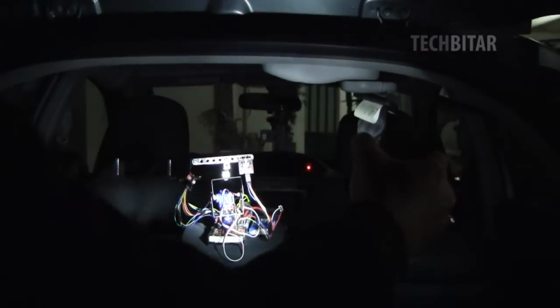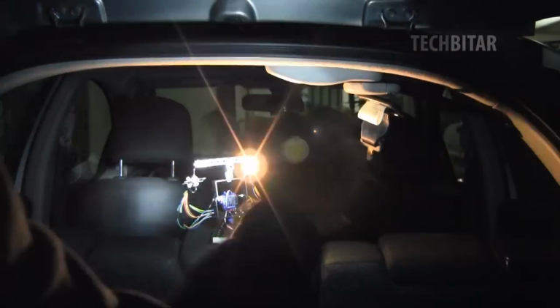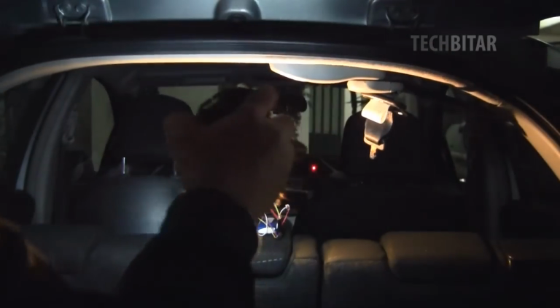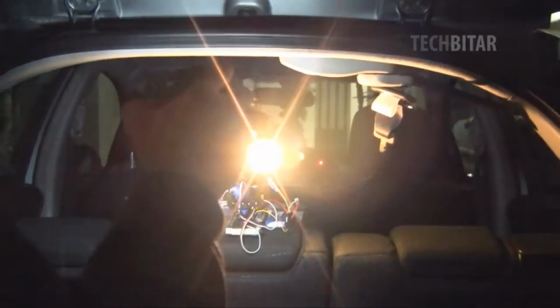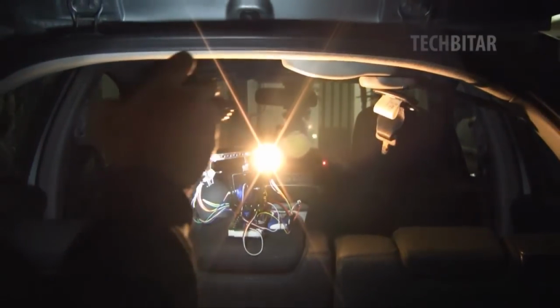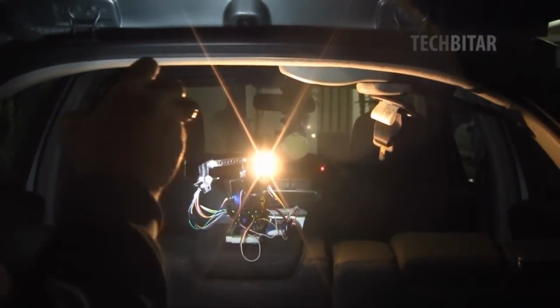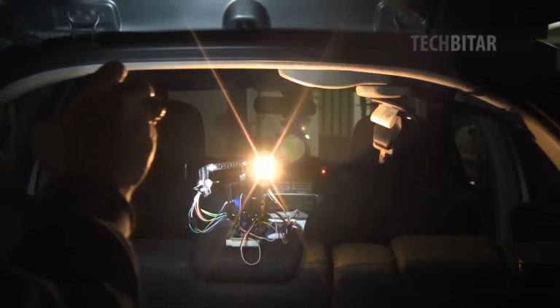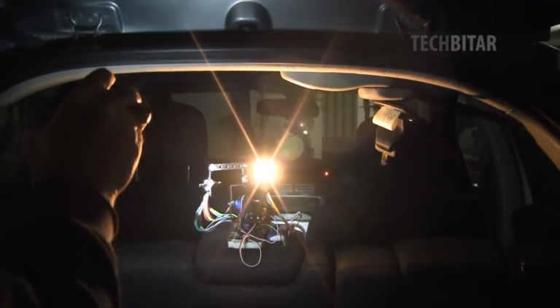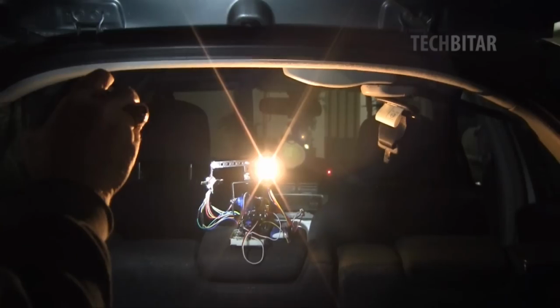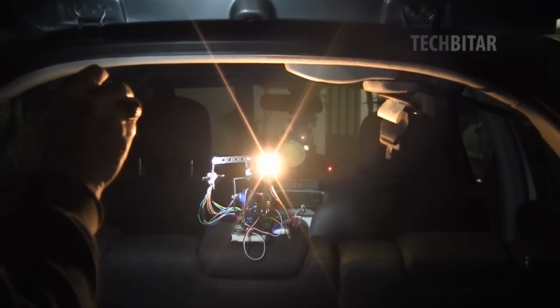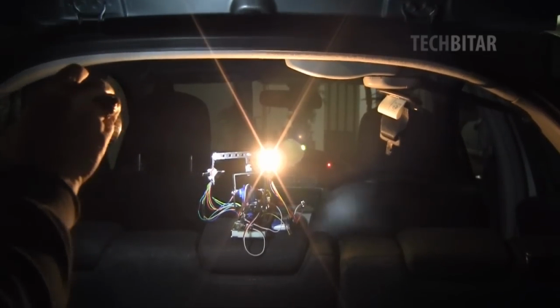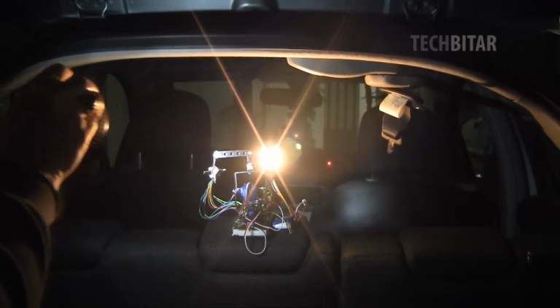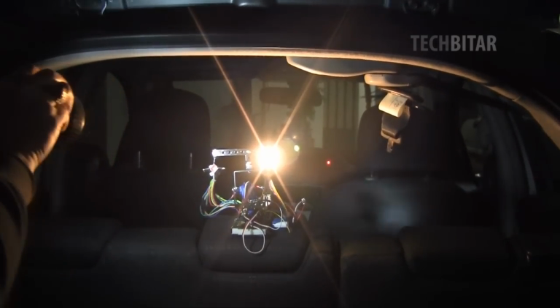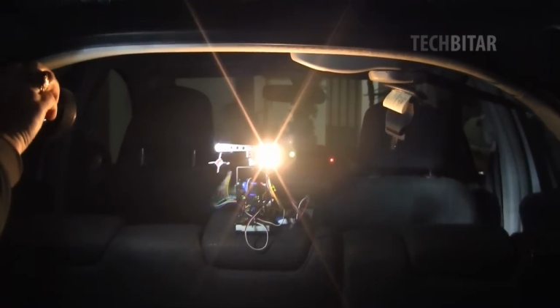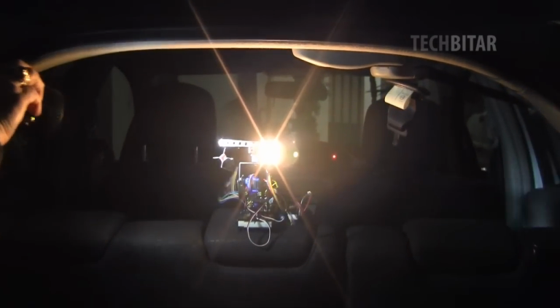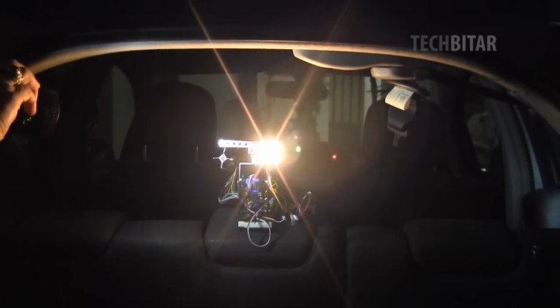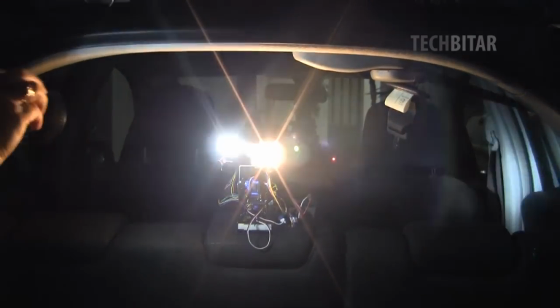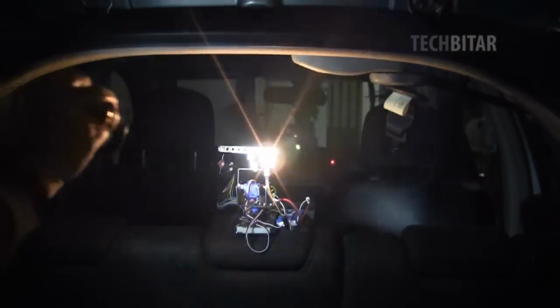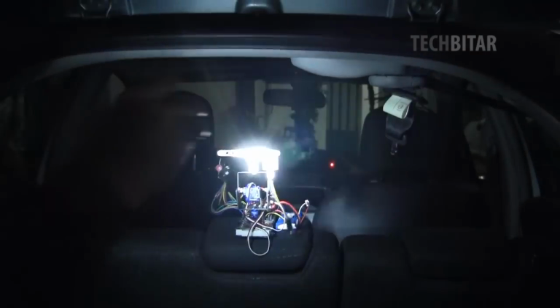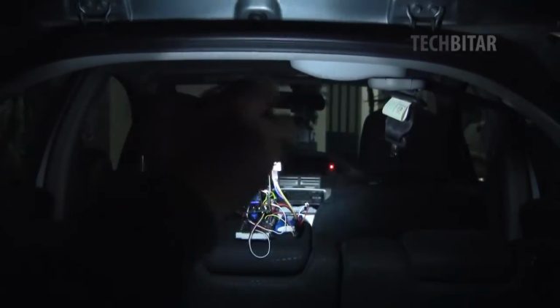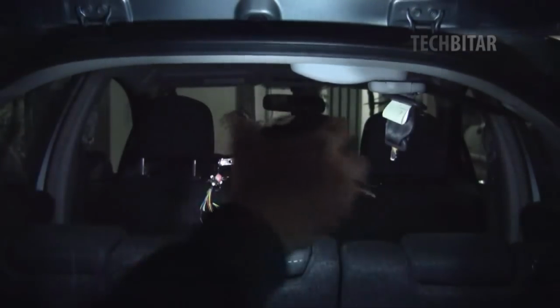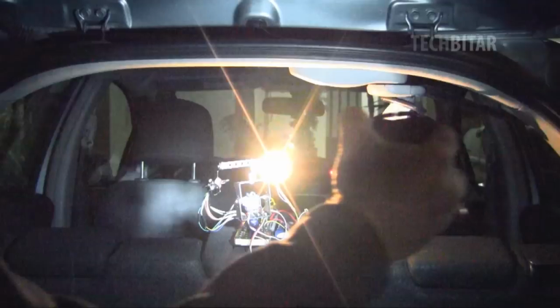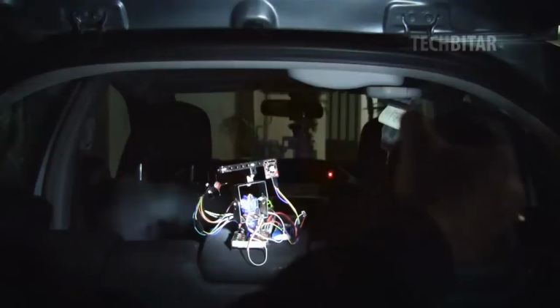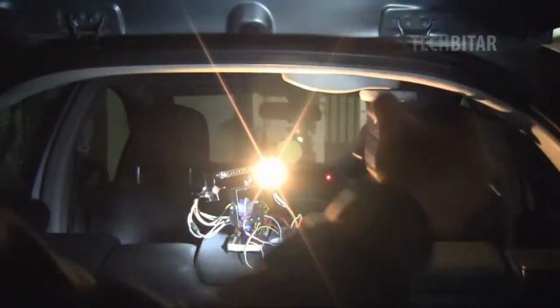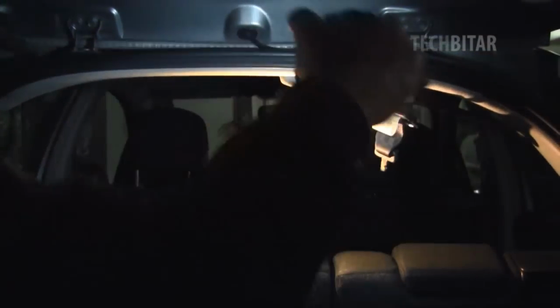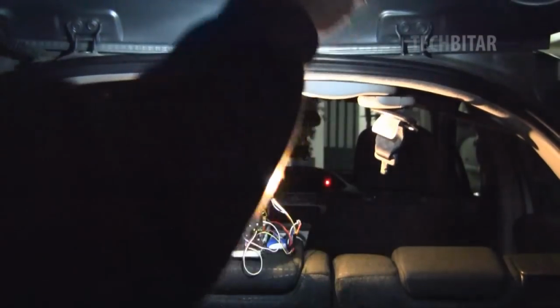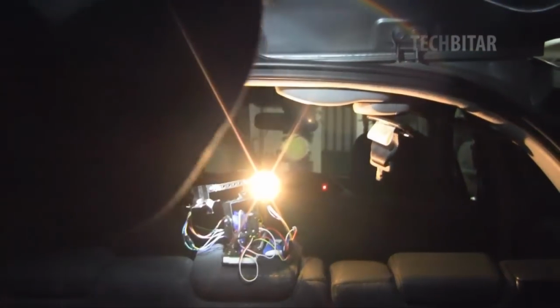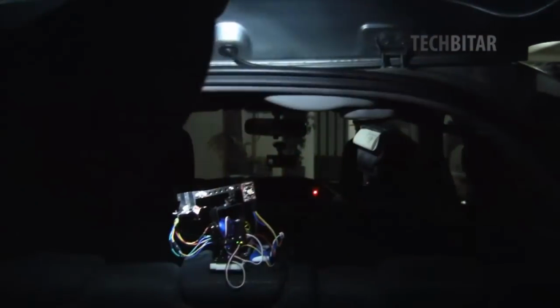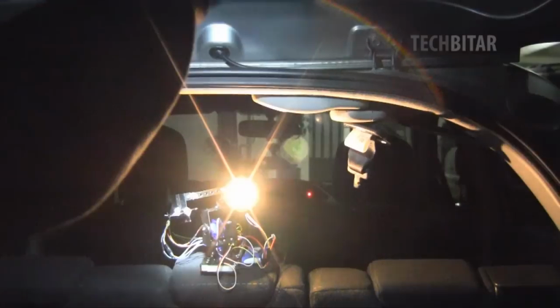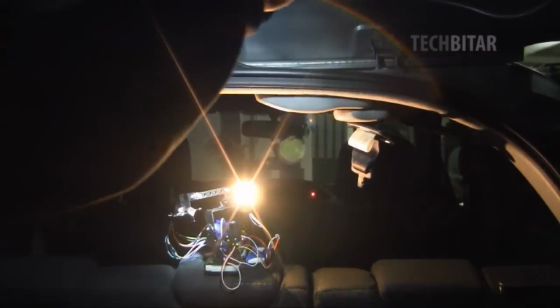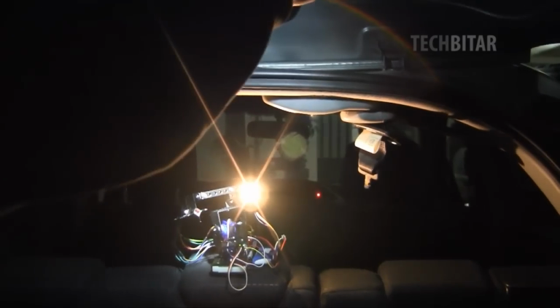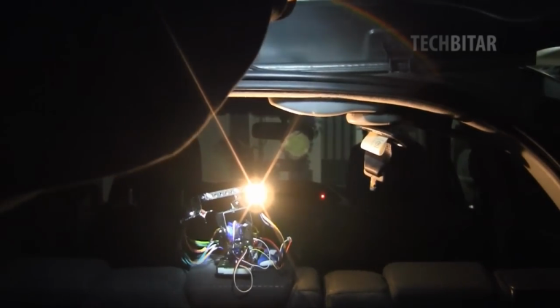The Lux Blaster is the answer. The Lux Blaster is really a toy, and I hope you experiment with it inside the lab, but you should never take it on the road.